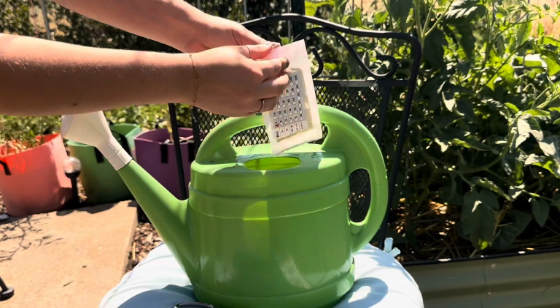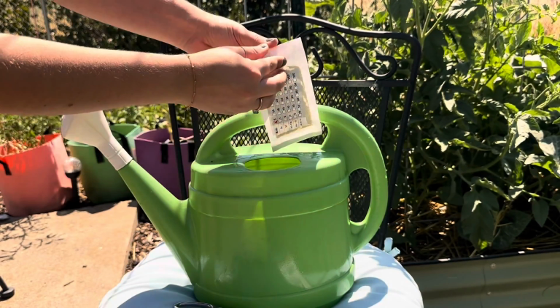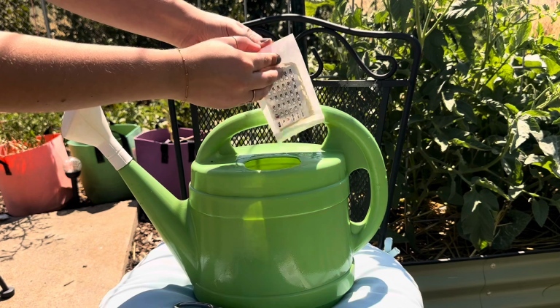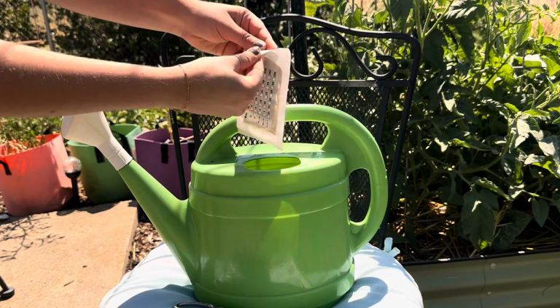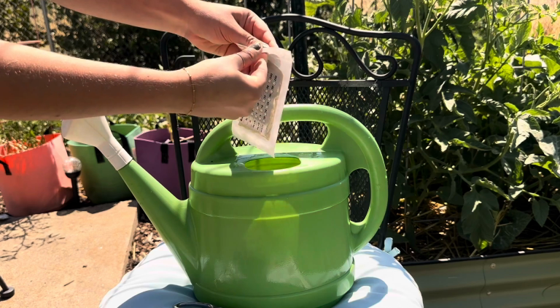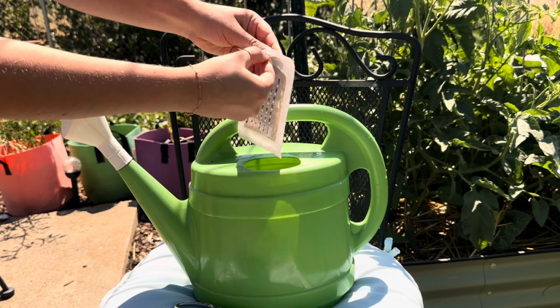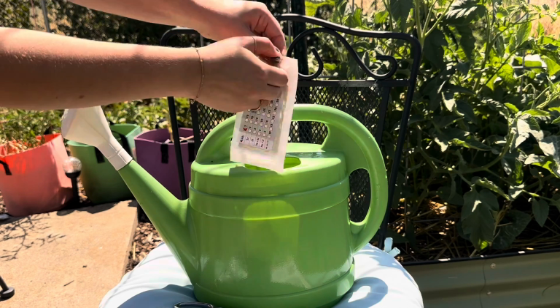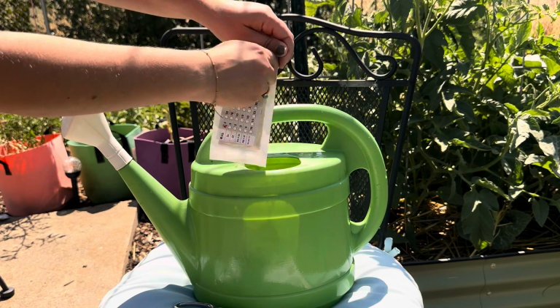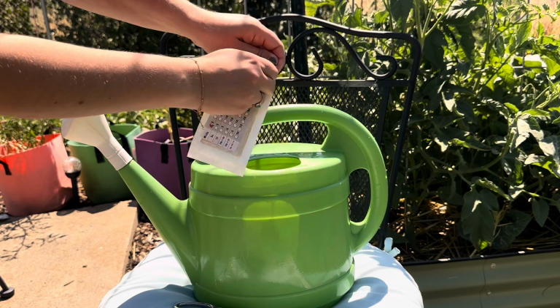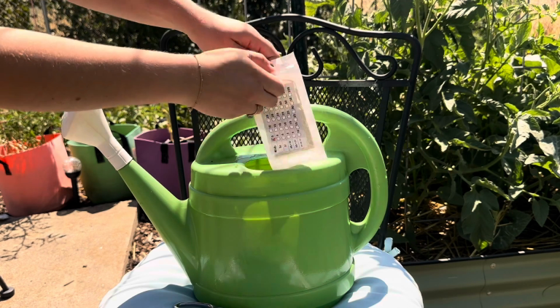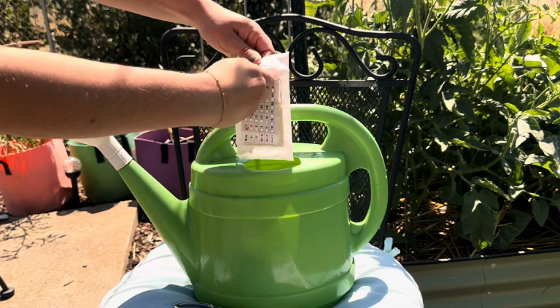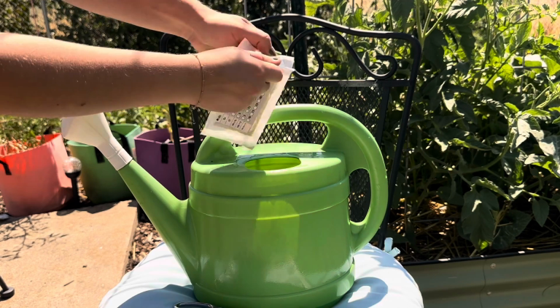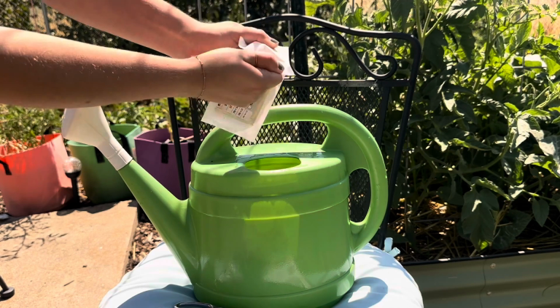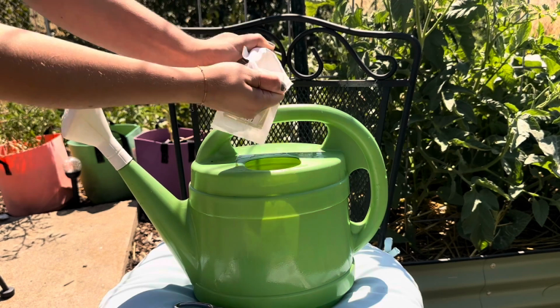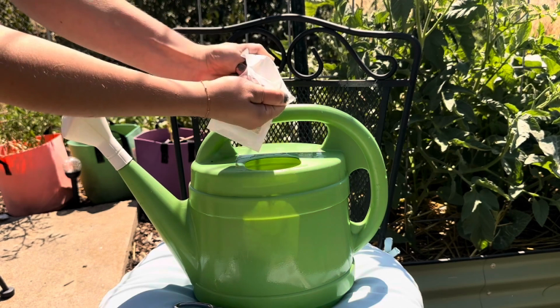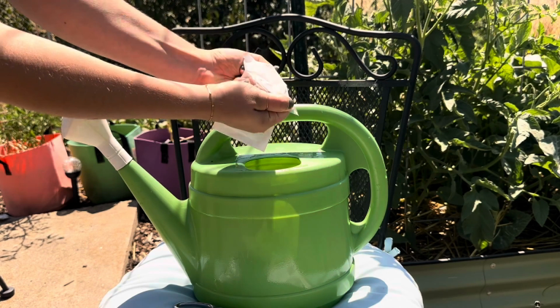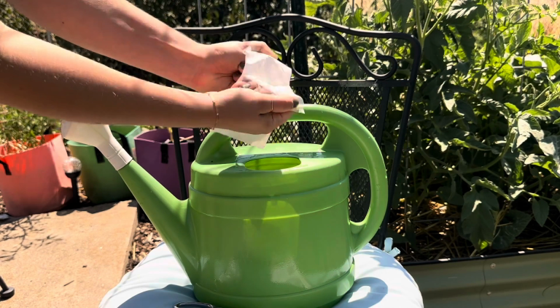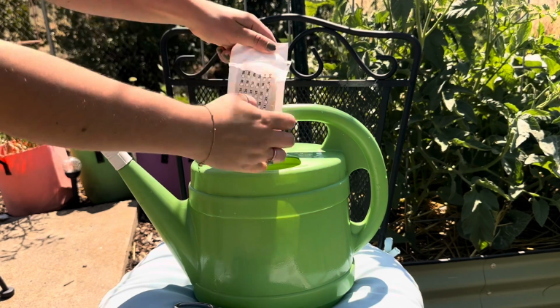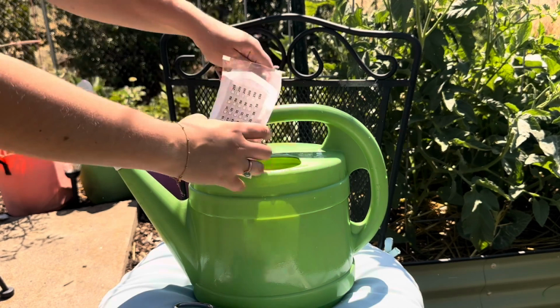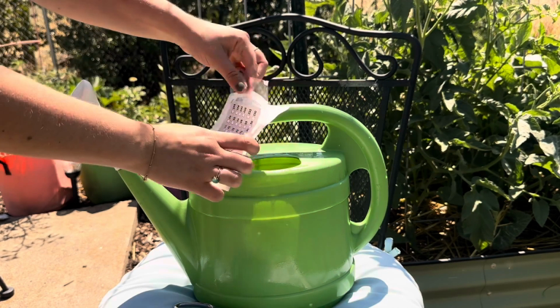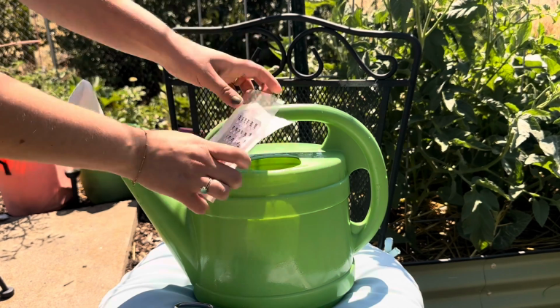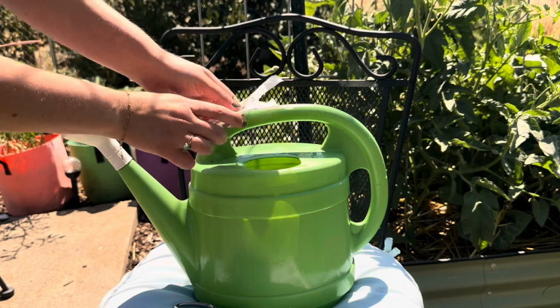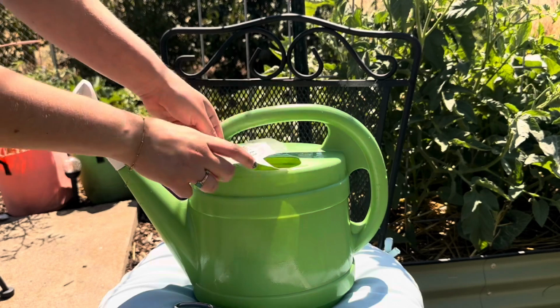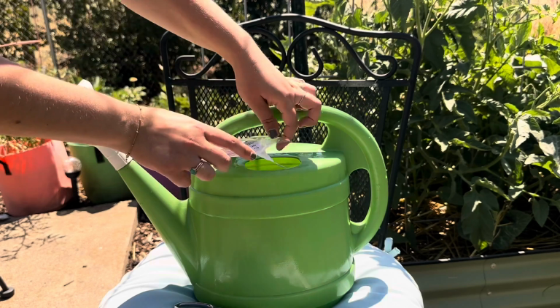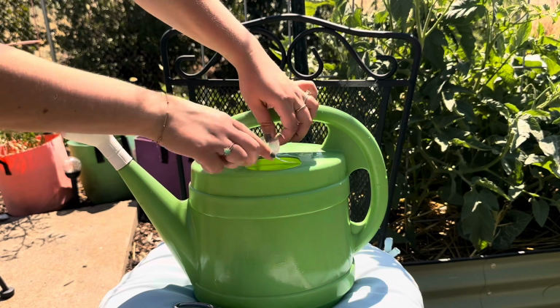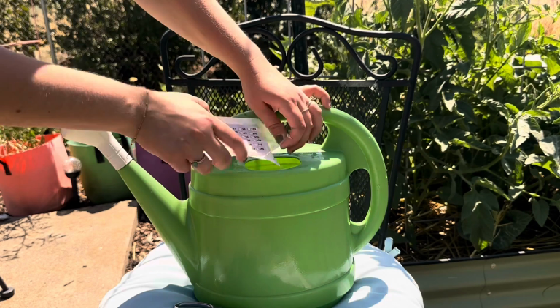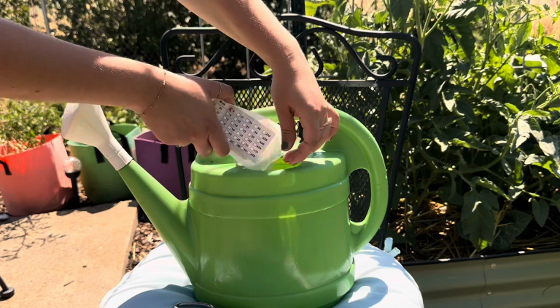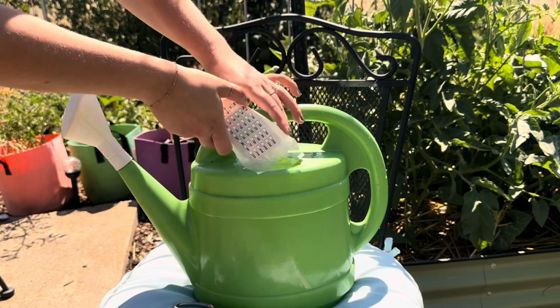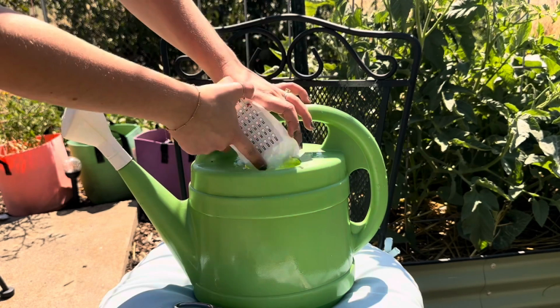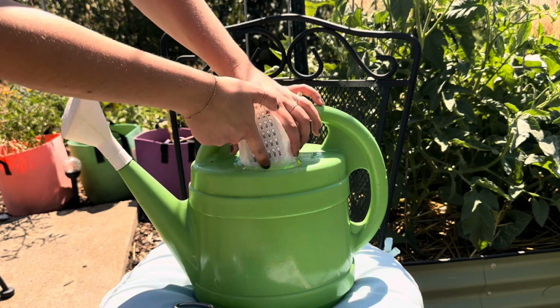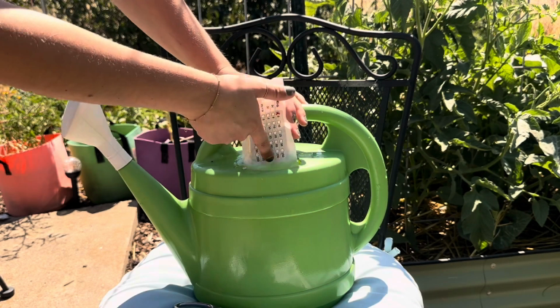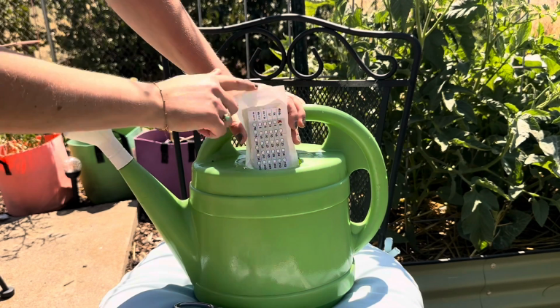Releasing beneficial nematodes is as easy as watering your plants, so you can use a watering can like I'm doing here, or you can use a bucket, or you can use a hose and sprayer.